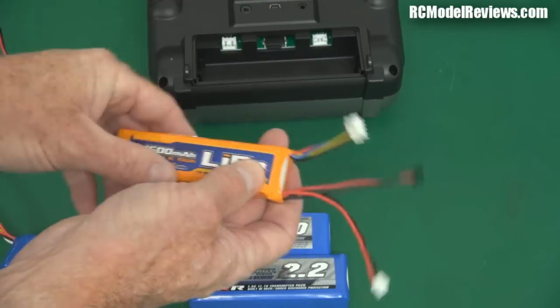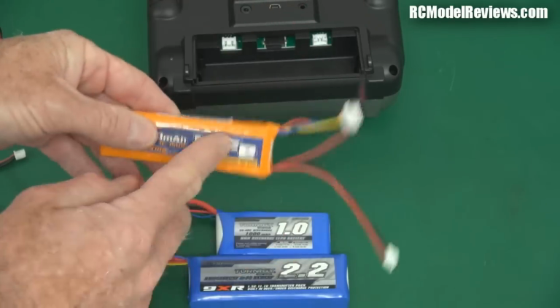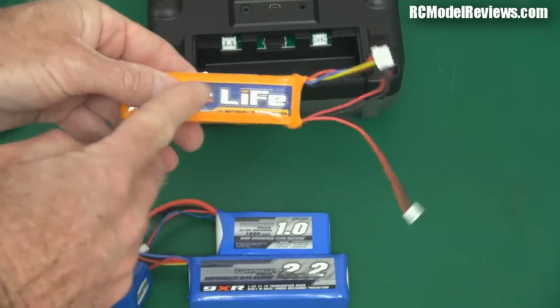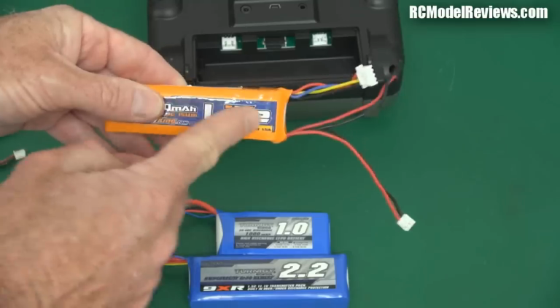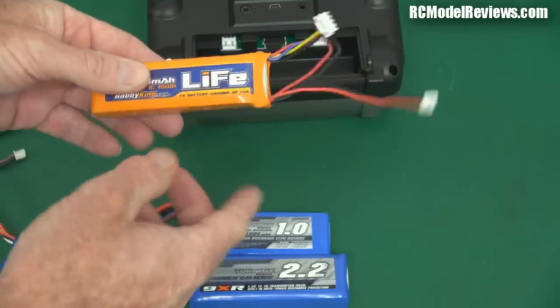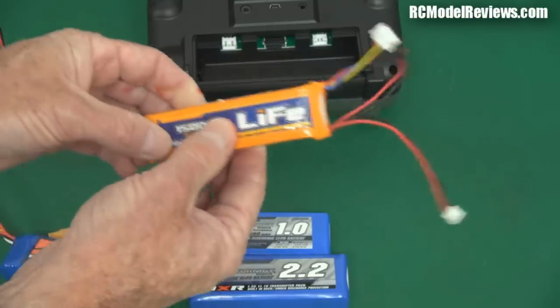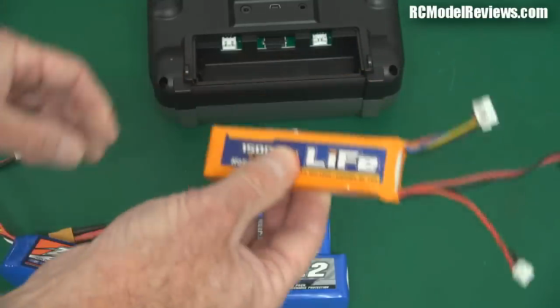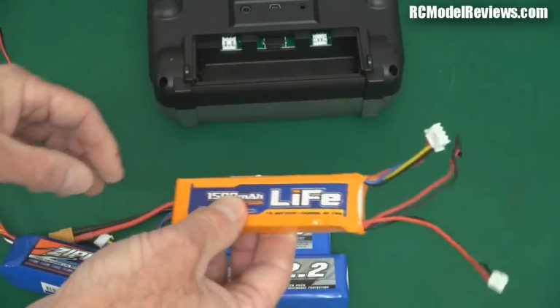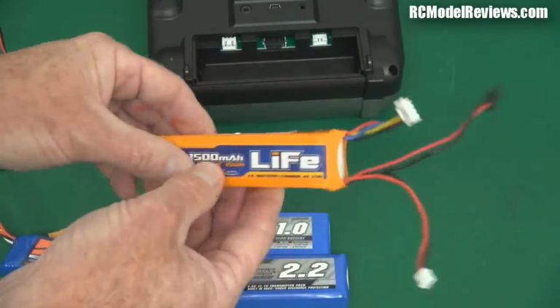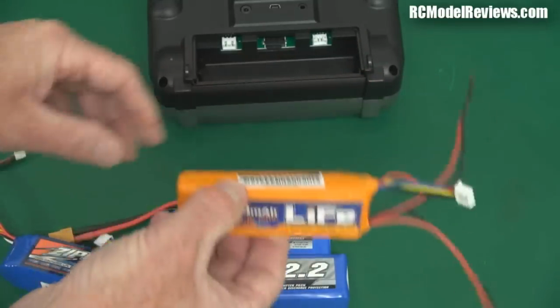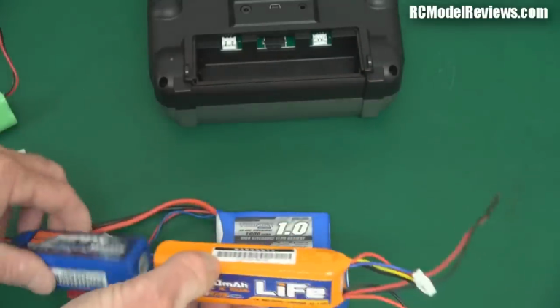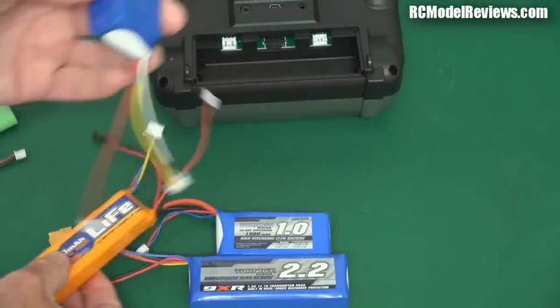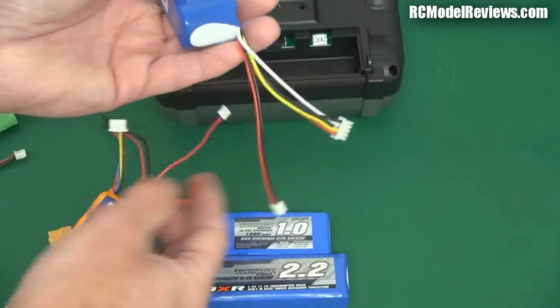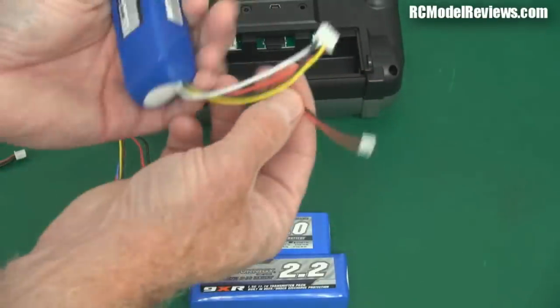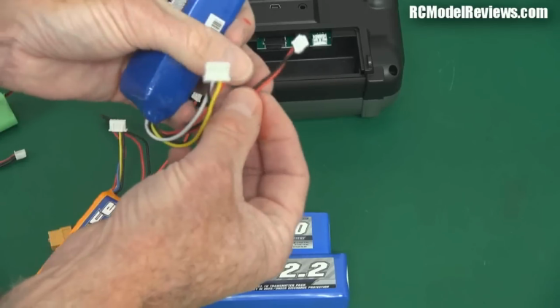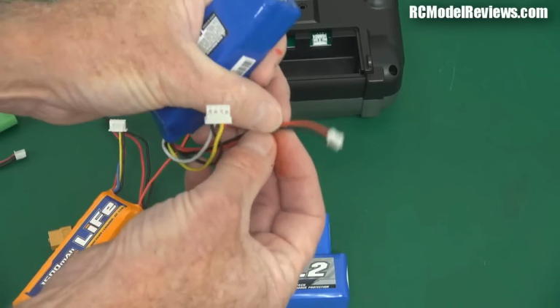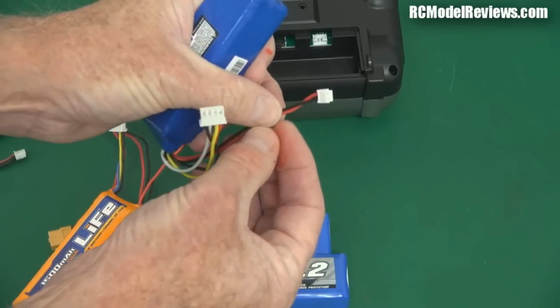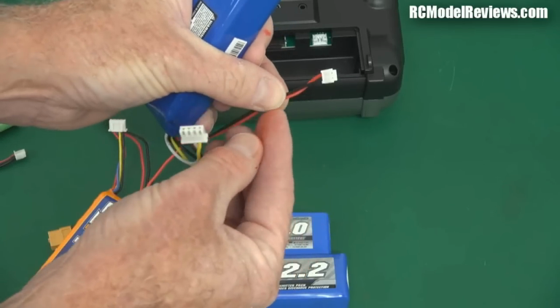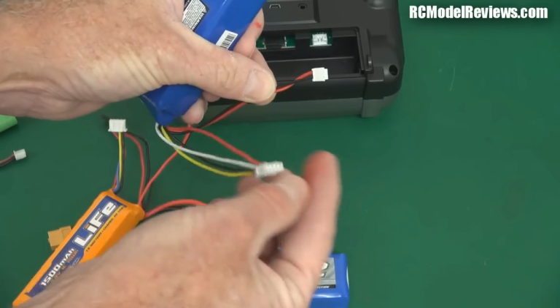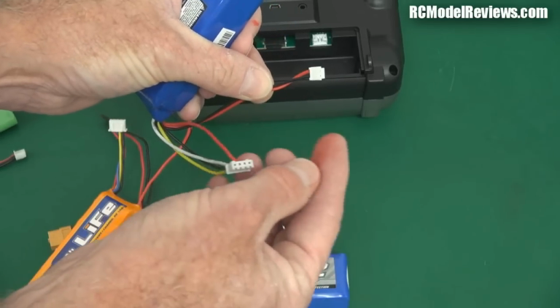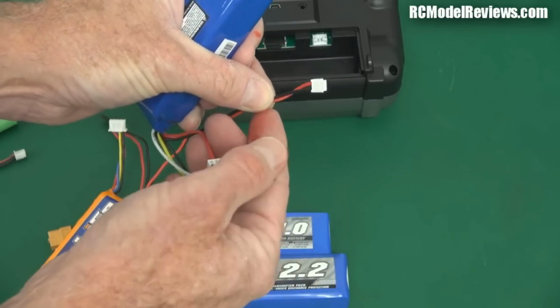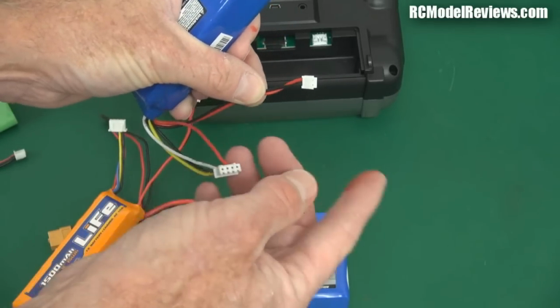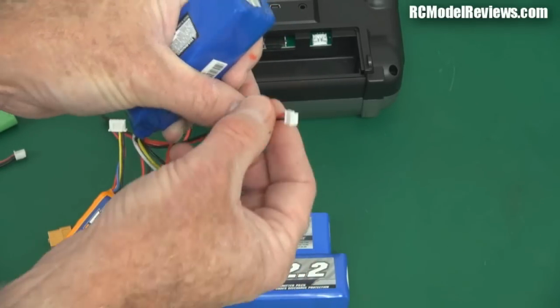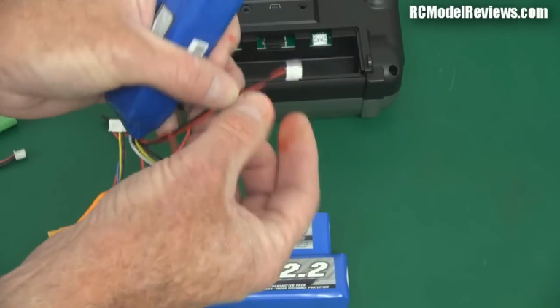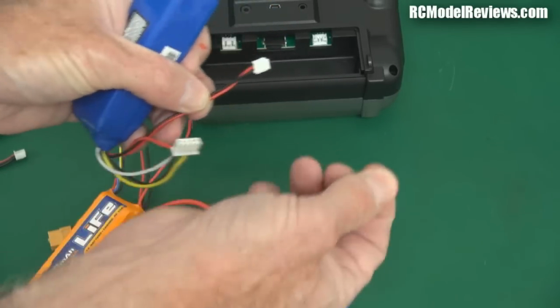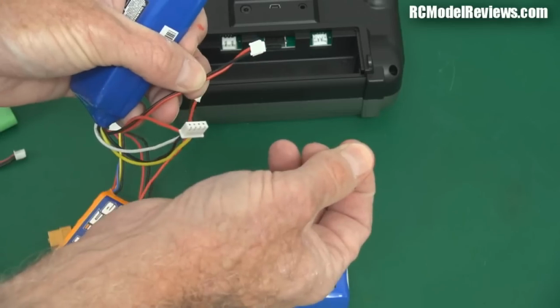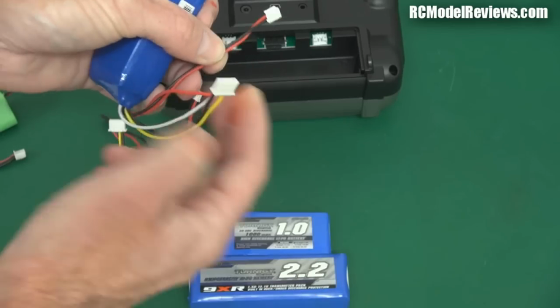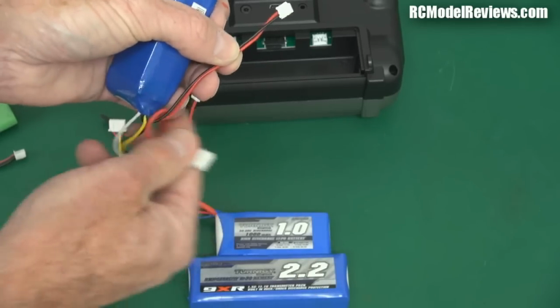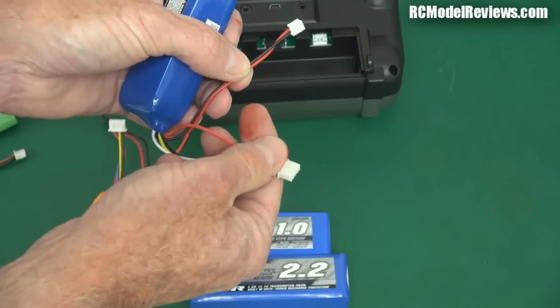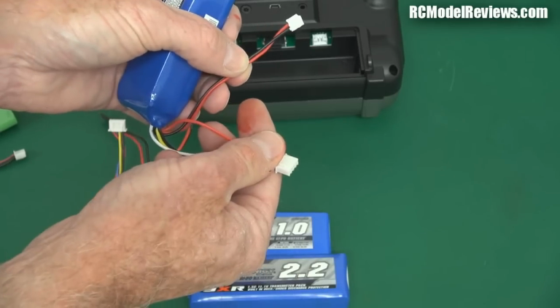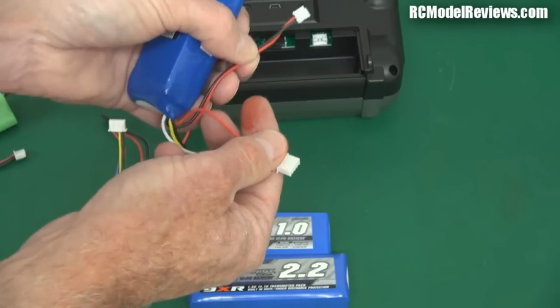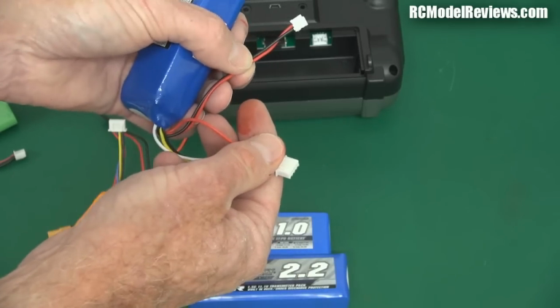Because these should always be balance charged — every time, a balanced charge on them. So this is going to be easy. This one I'm going to have to add another wire, just fork it out so I have one going off to a JST or whatever connector I can plug into my charger, then plug my balance lead in and charge it up — that makes it much easier.